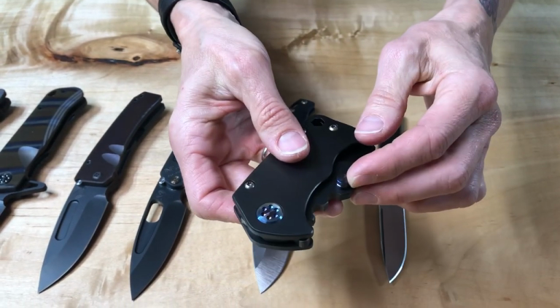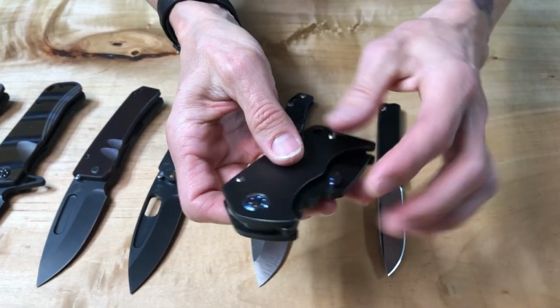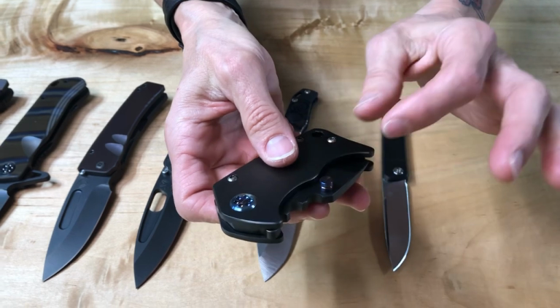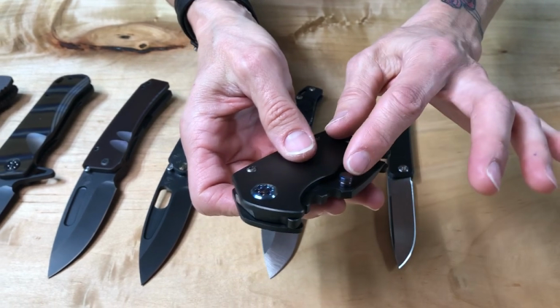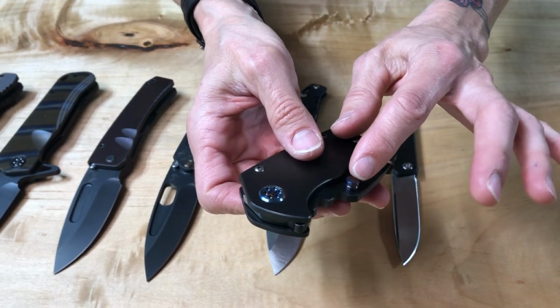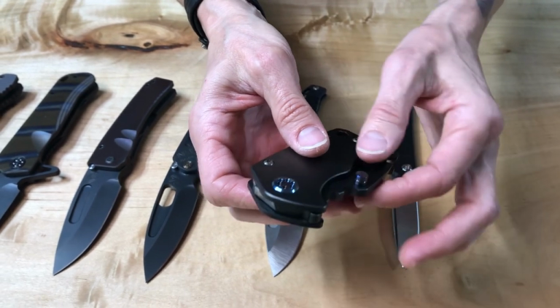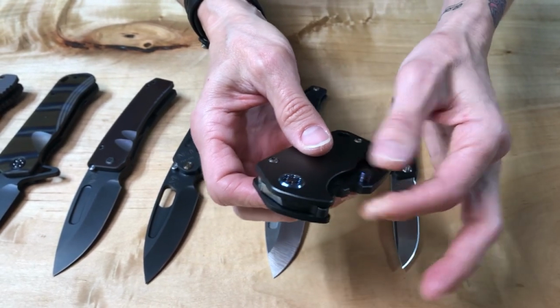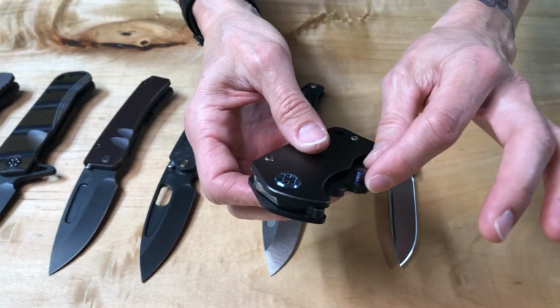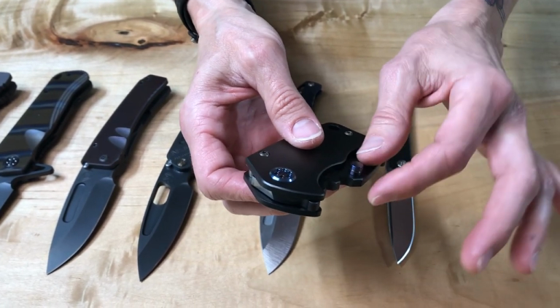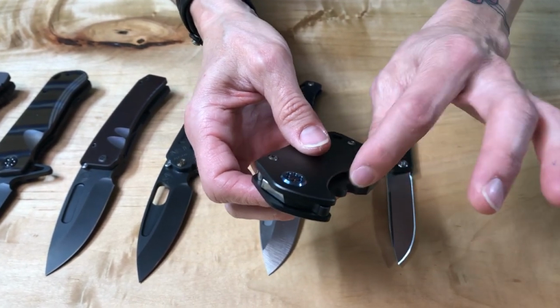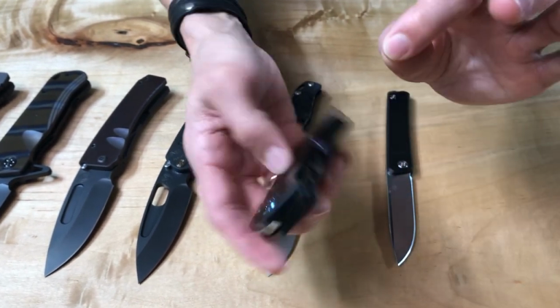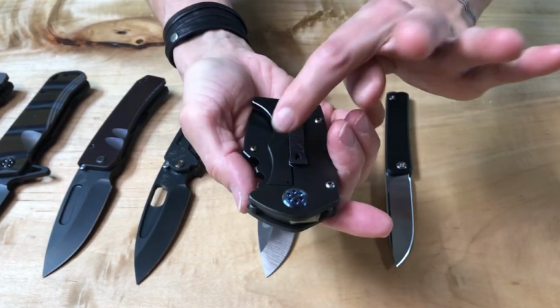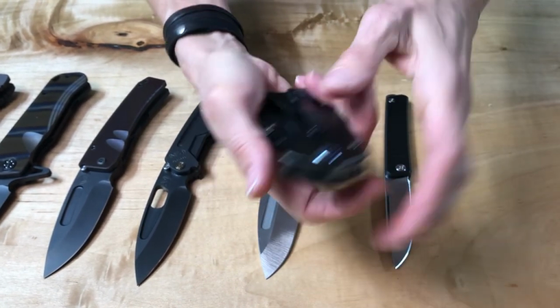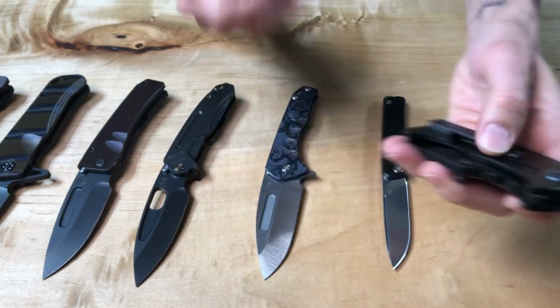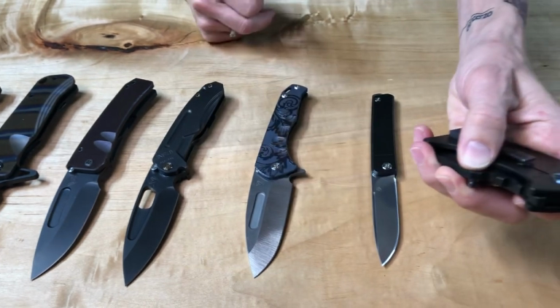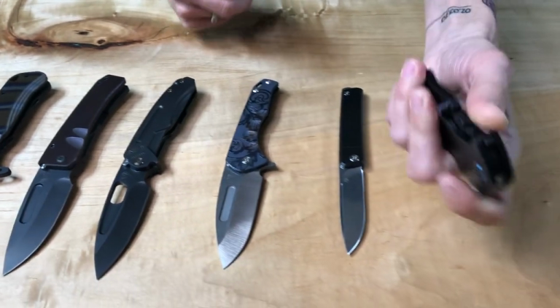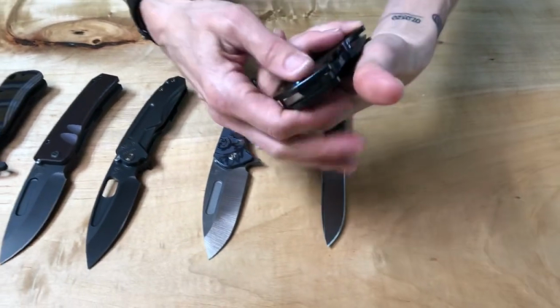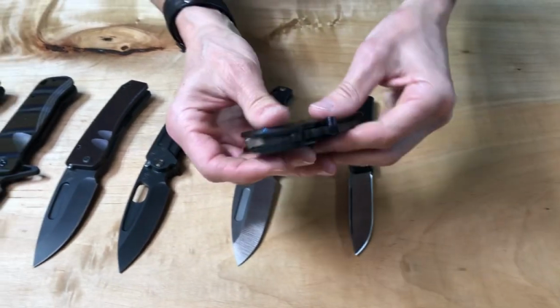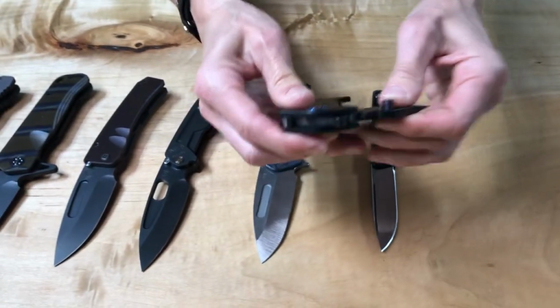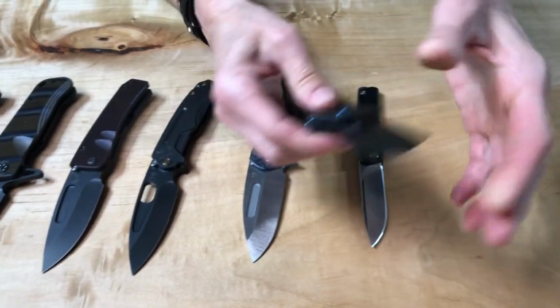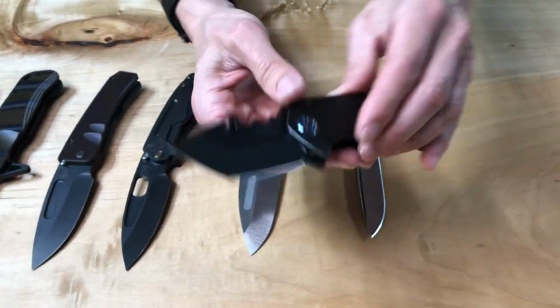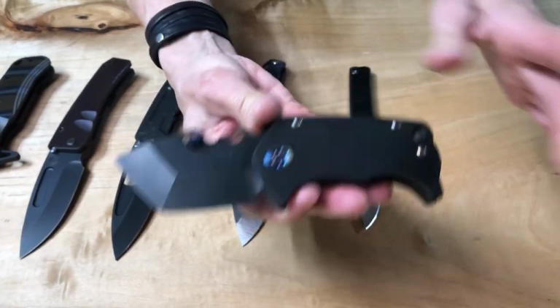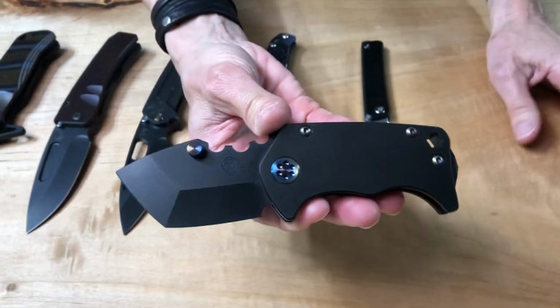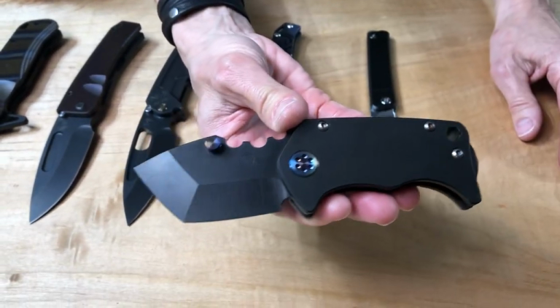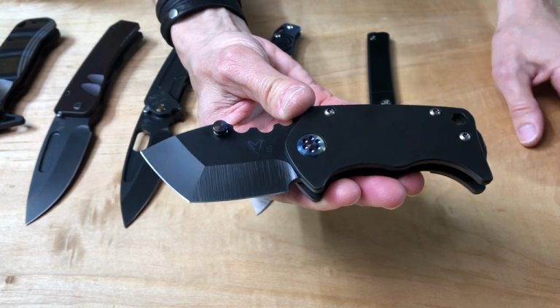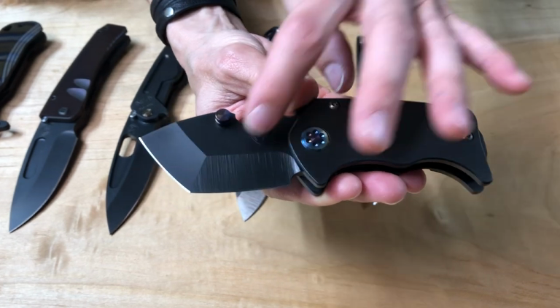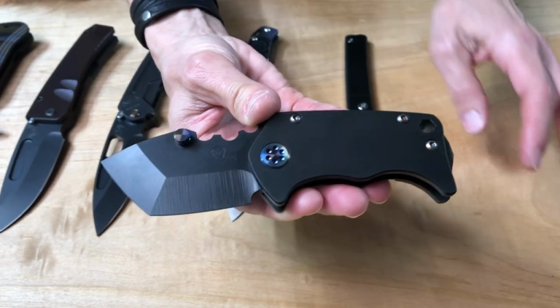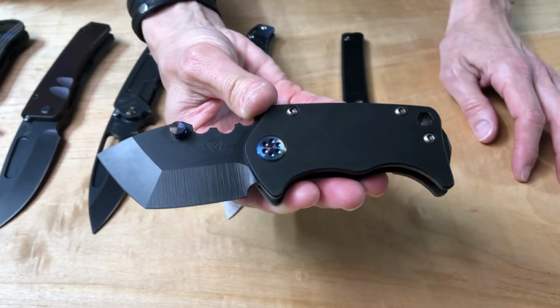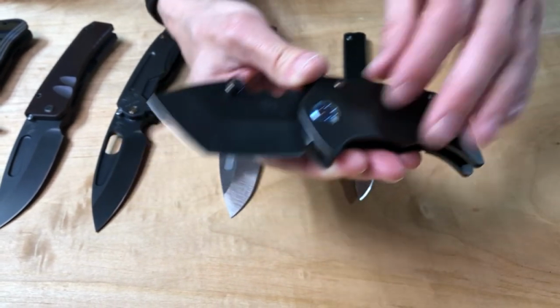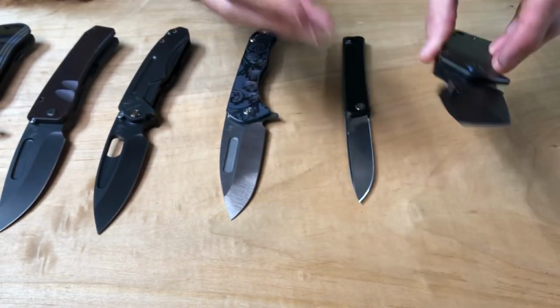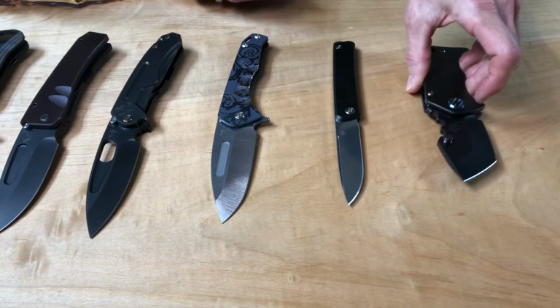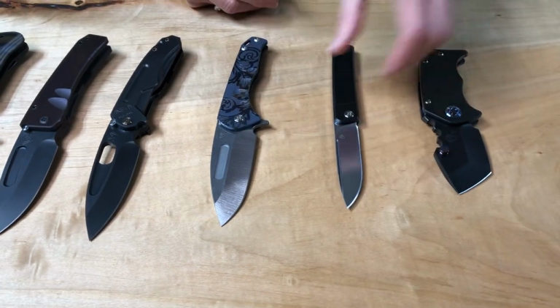The nice thing about the thumb stud on the Panzer is it's reversible. You can pull it out and put it on the other side, and that's the closest thing to a left-handed carry, unfortunately, that we offer. S35BN — so blacked out with flamed hardware.